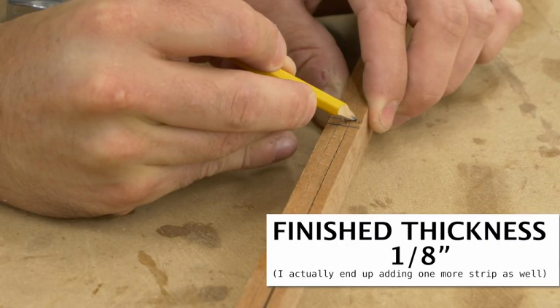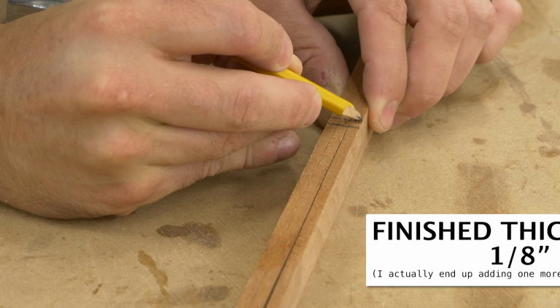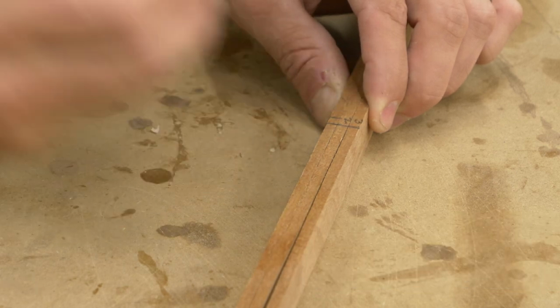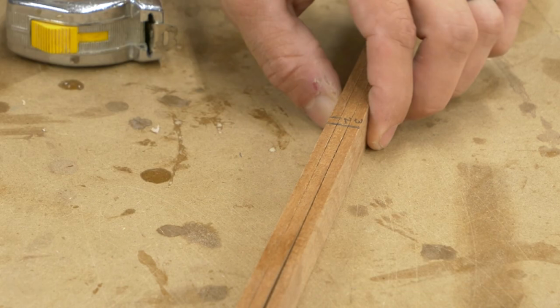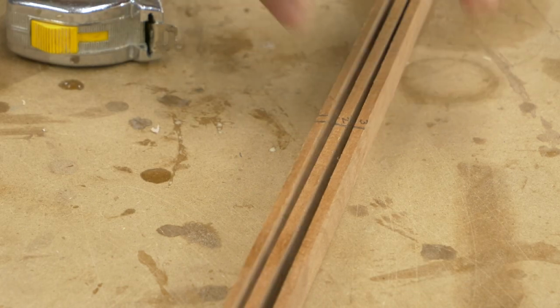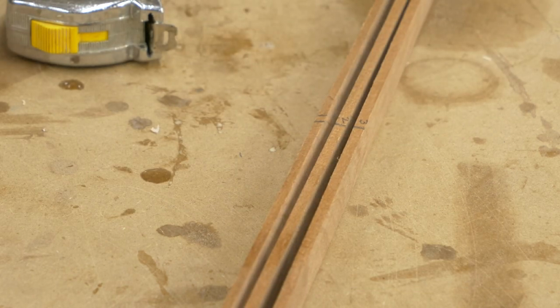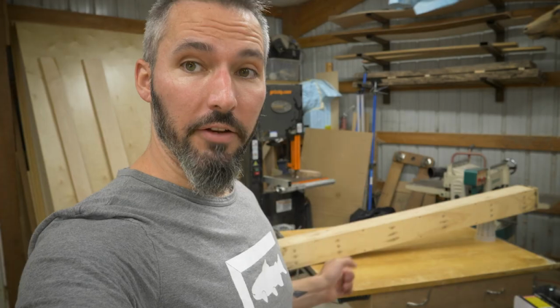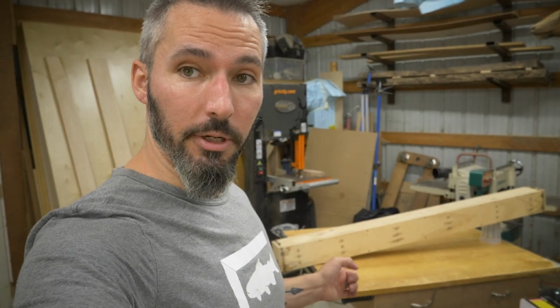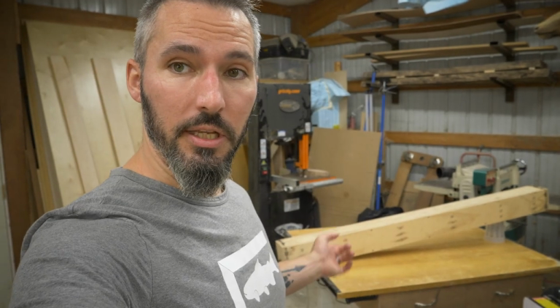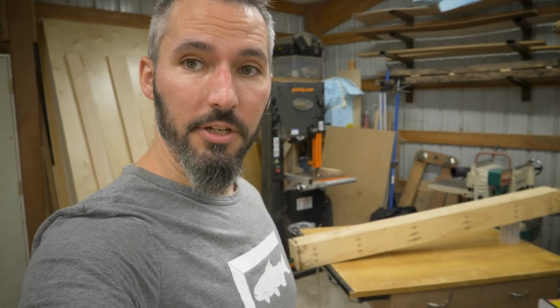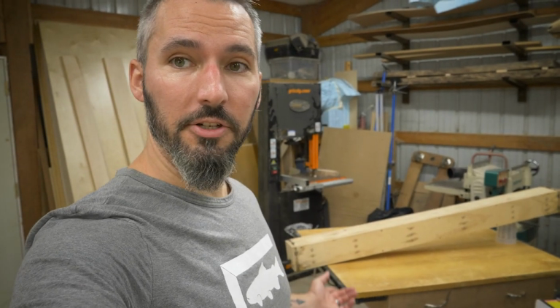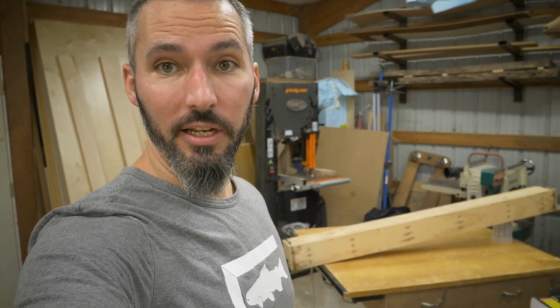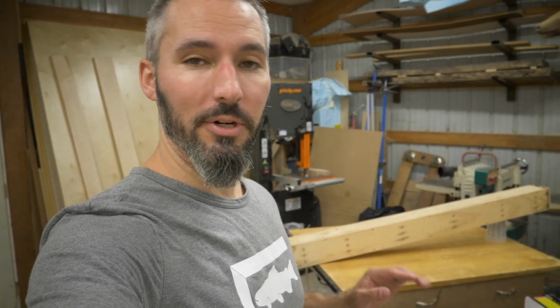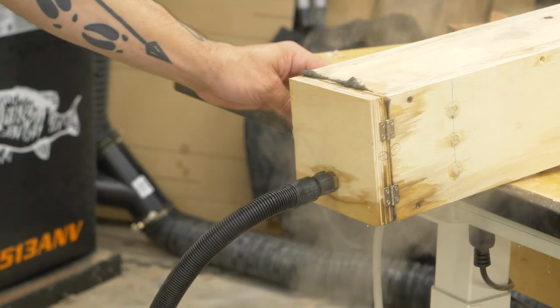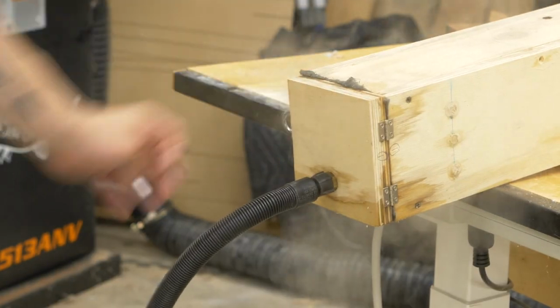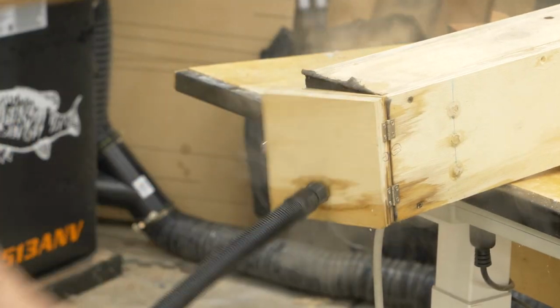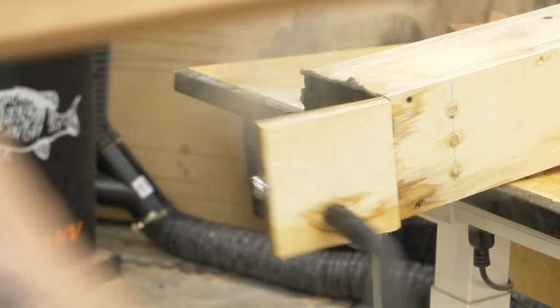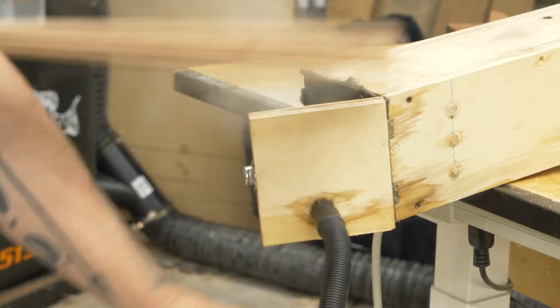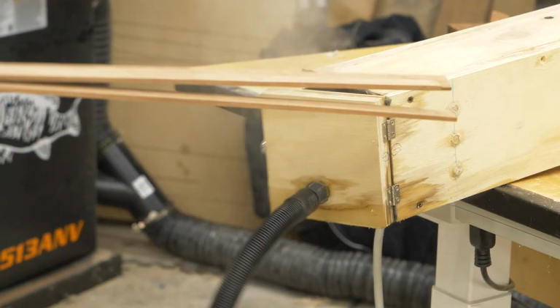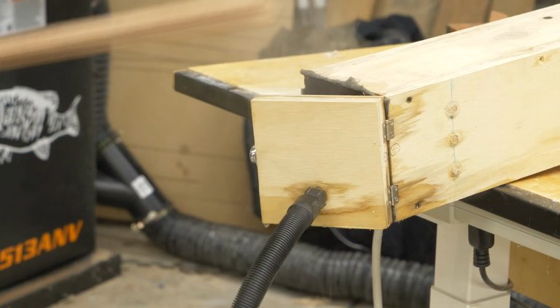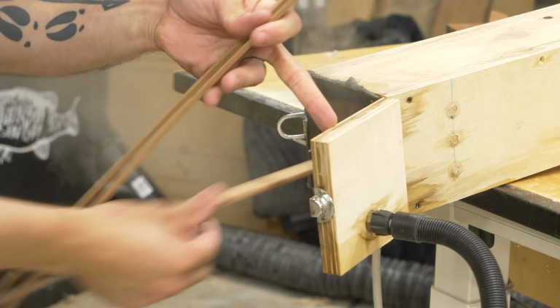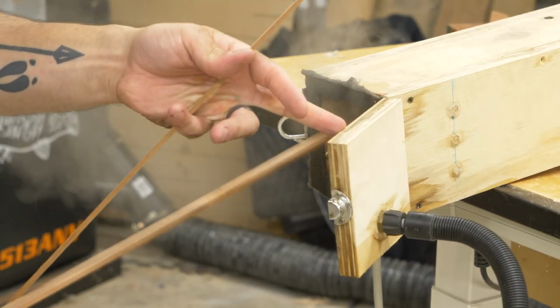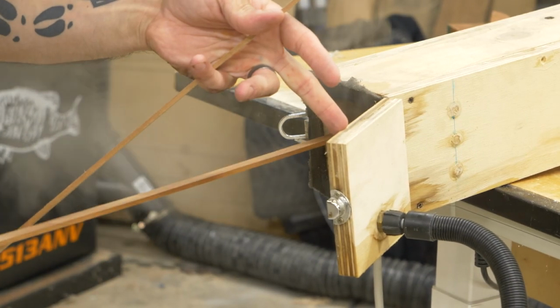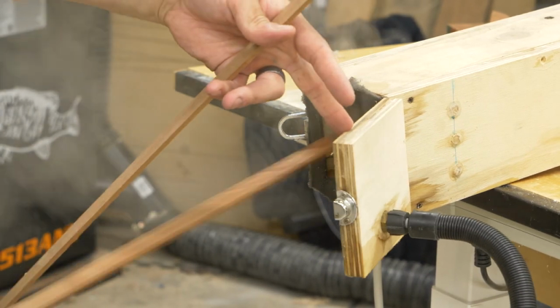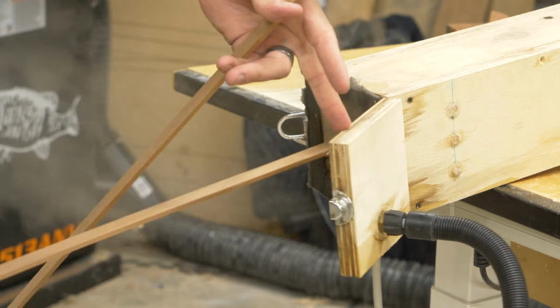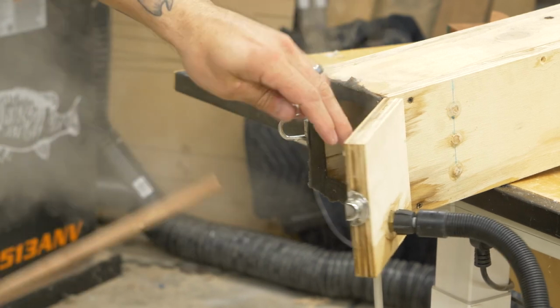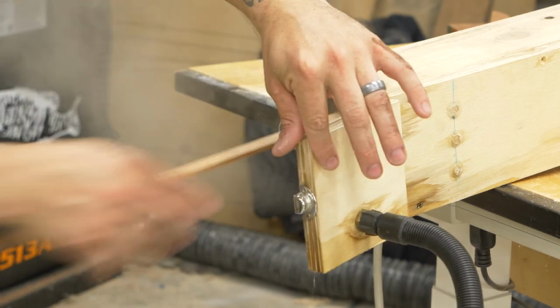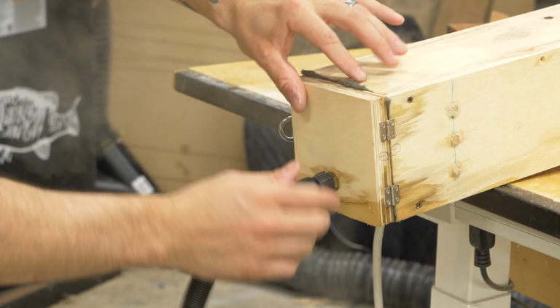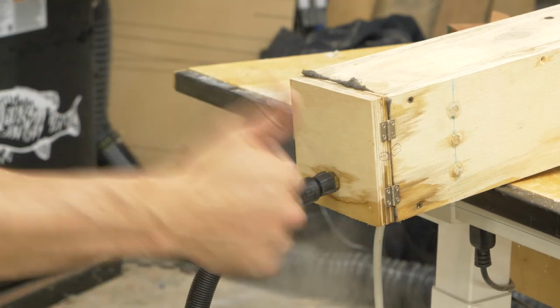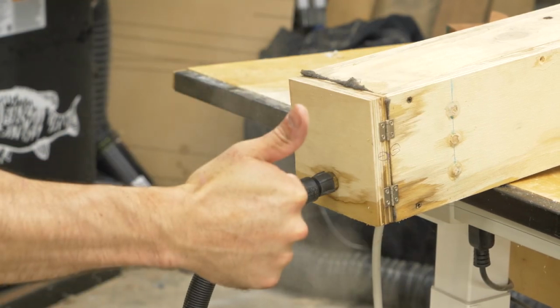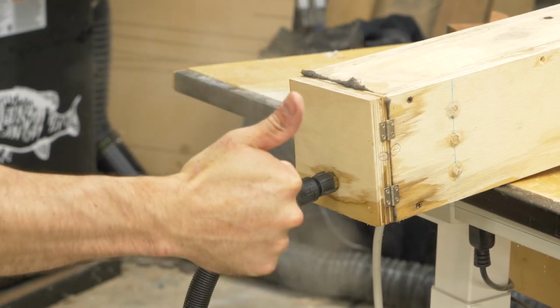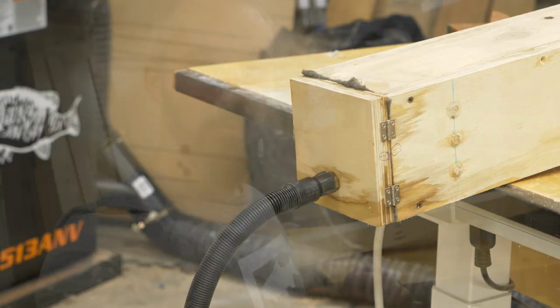My material is sanded, sequenced, and ready for the steamer. The steamer is going — it's currently heating up. I'm going to let that thing get nice and hot so I won't have any problems with the actual bend. That'll take about 20 to 25 minutes in the steam box.